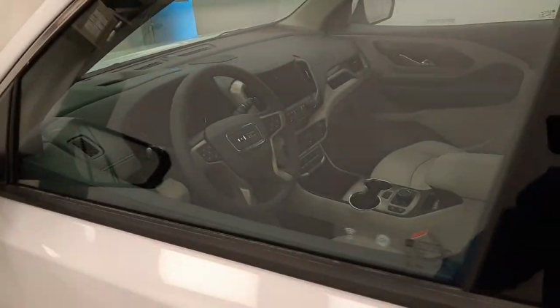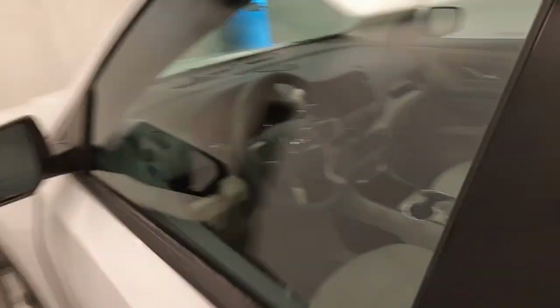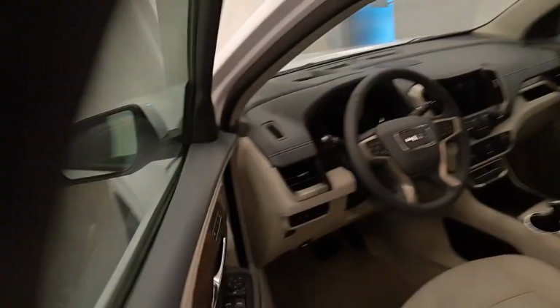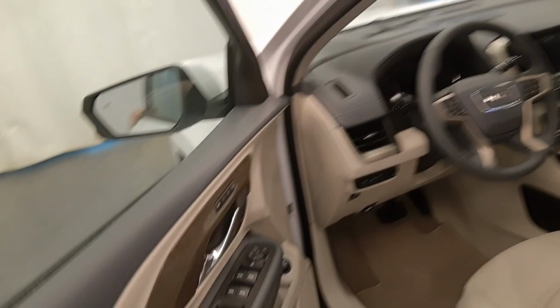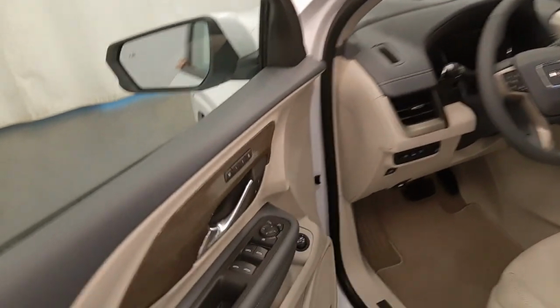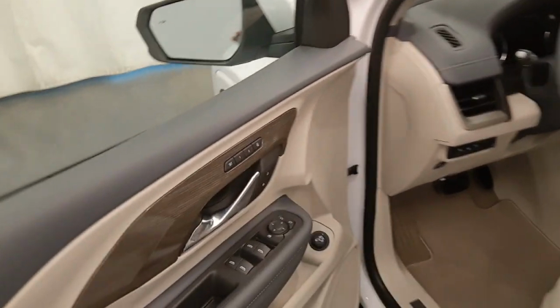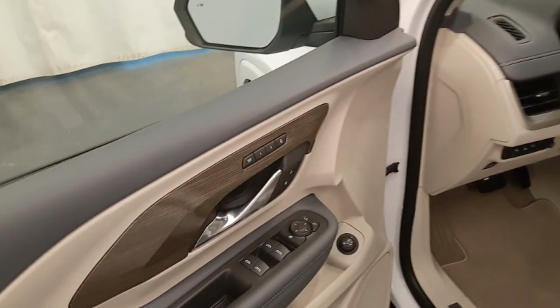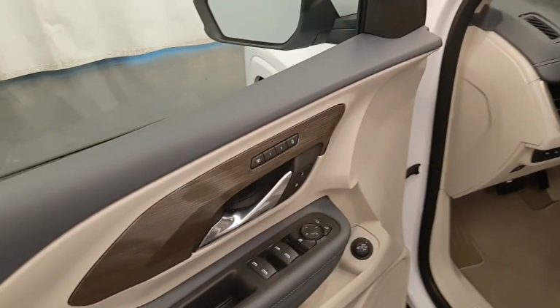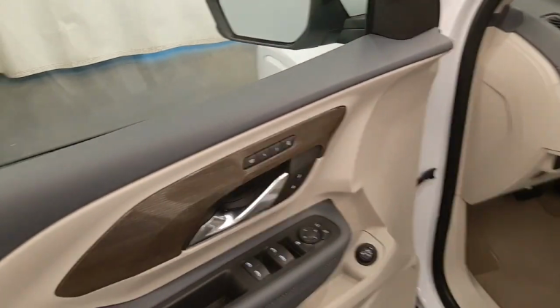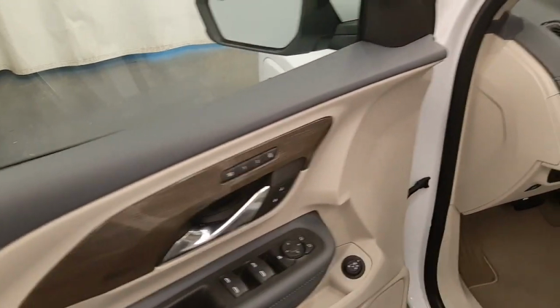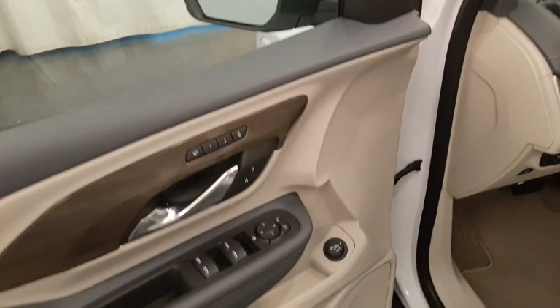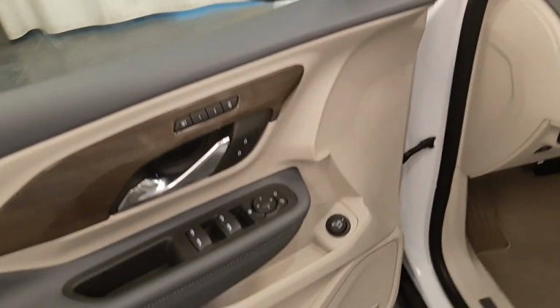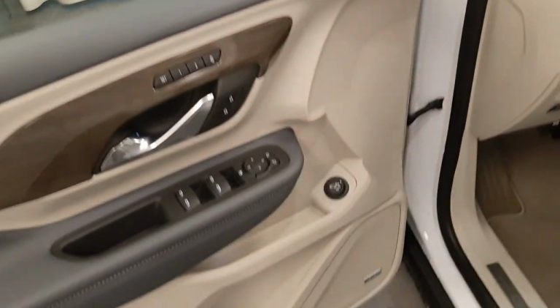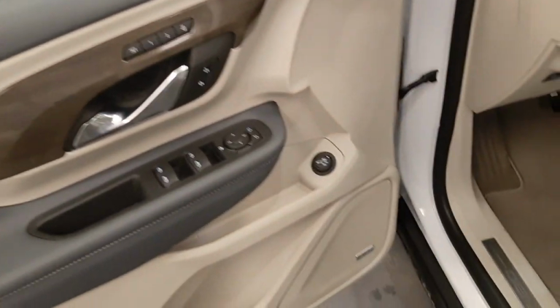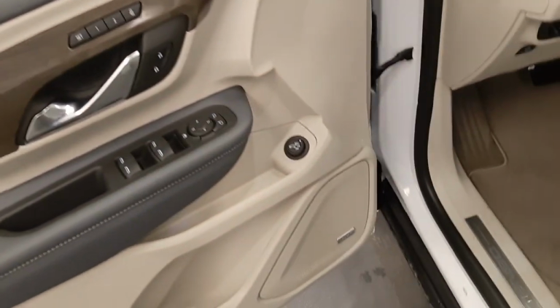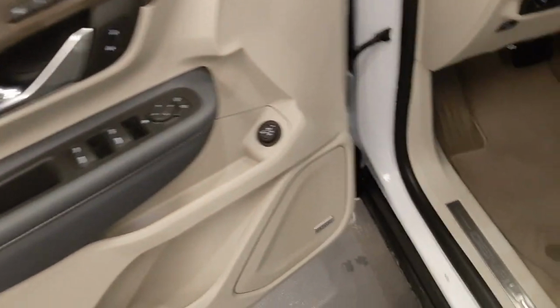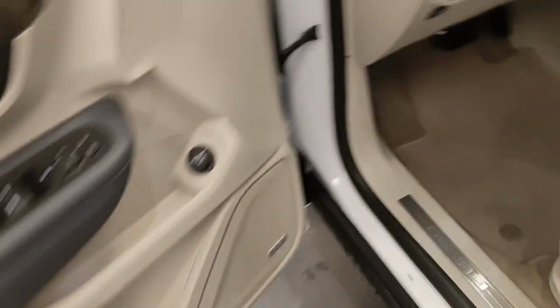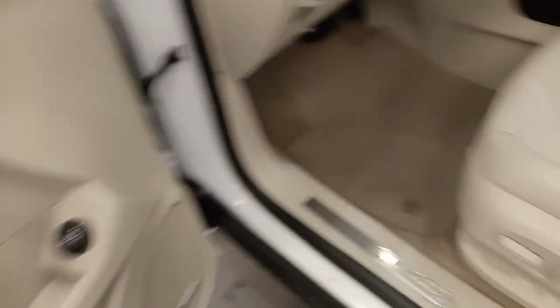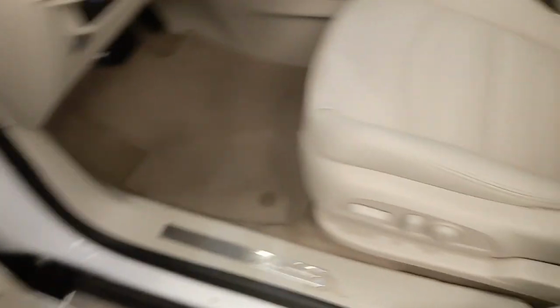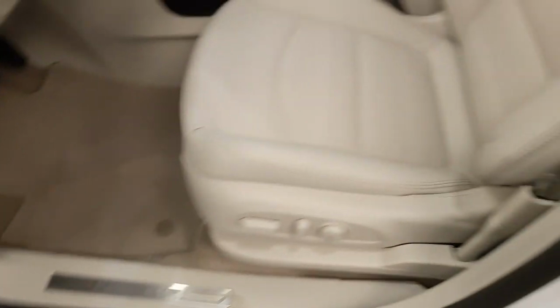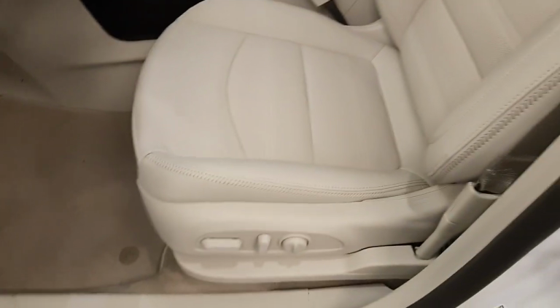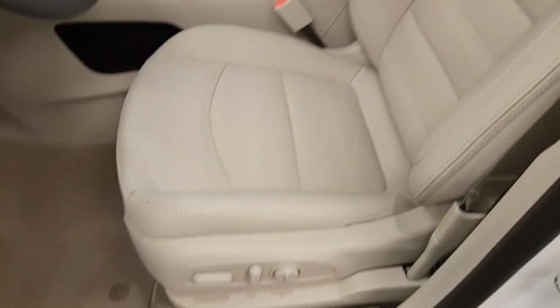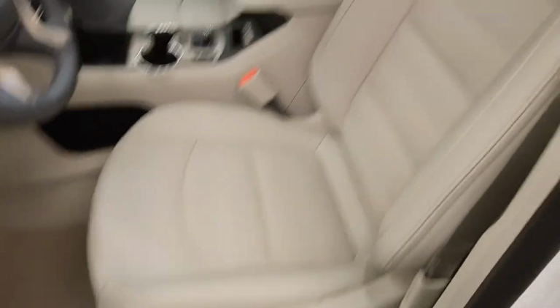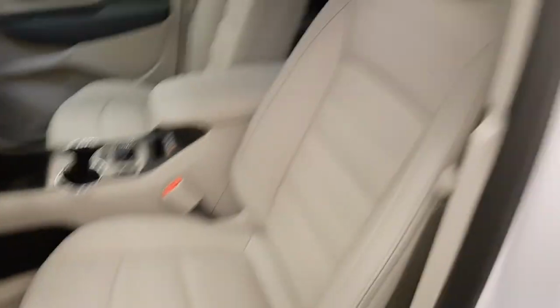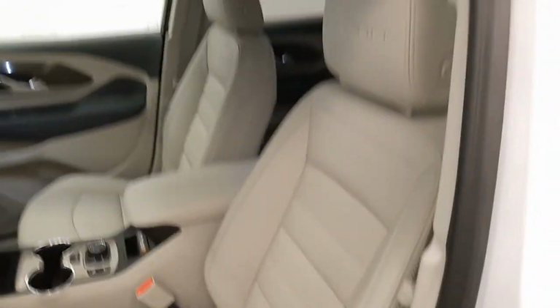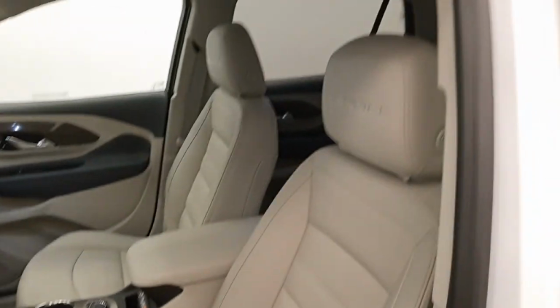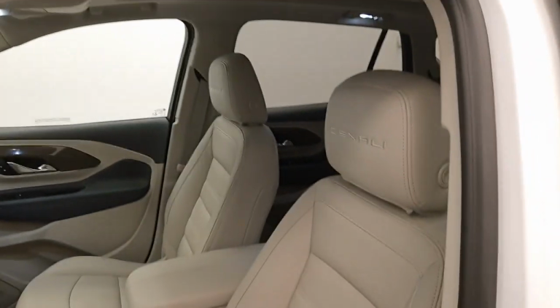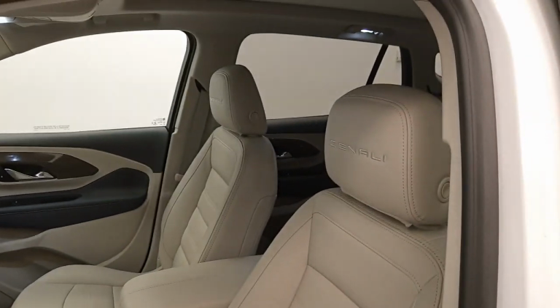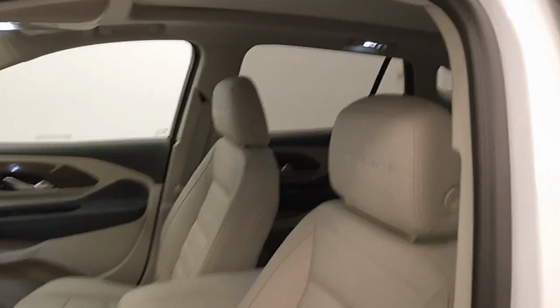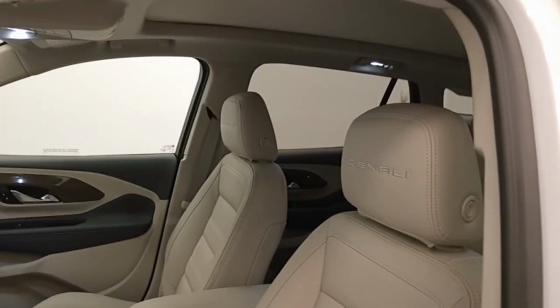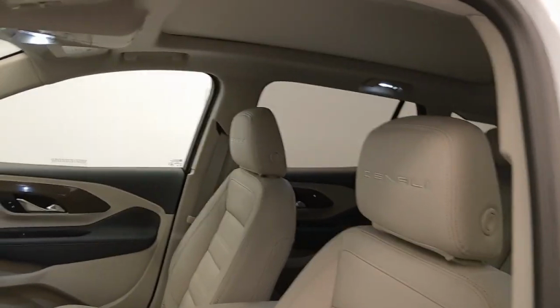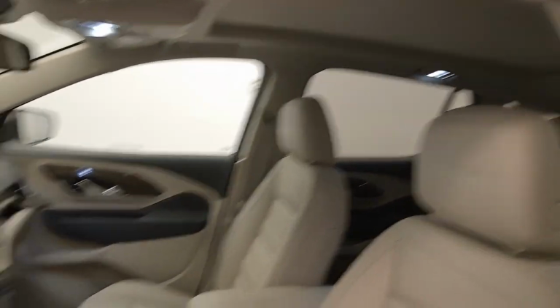Interior options include power windows, locks and mirrors, memory seats, rear hatch controls, premium audio system, power seats with lumbar support, leather wrap upholstery, adjustable headrests, and sunroof.